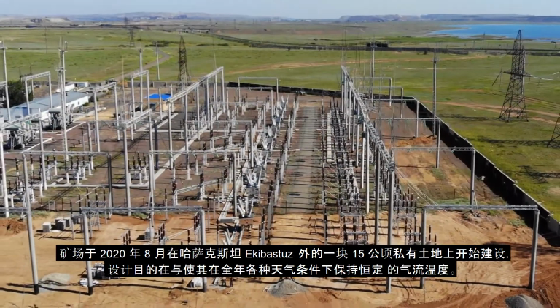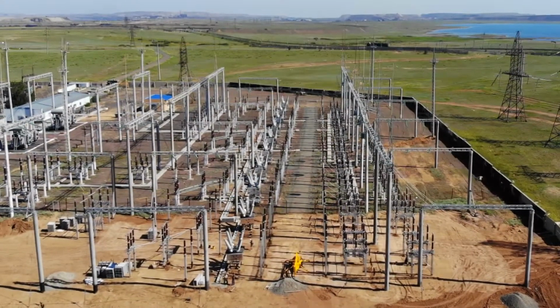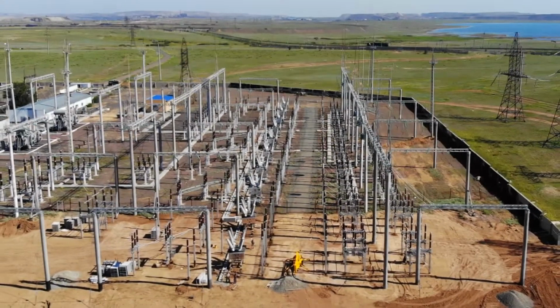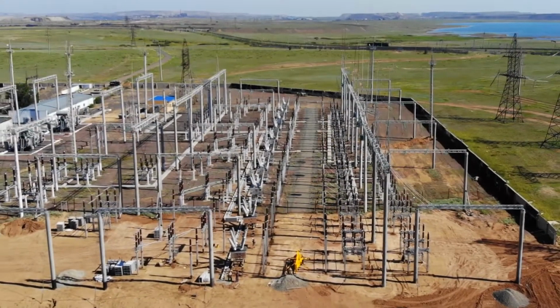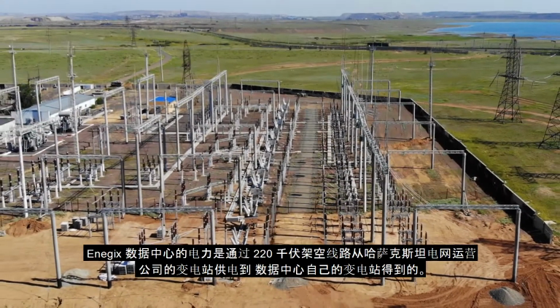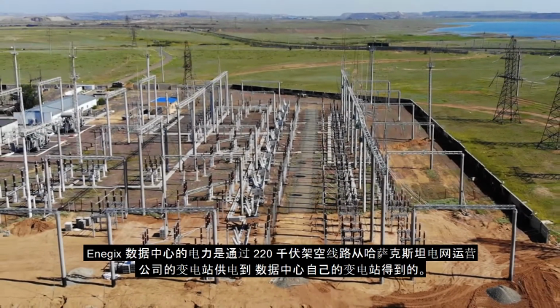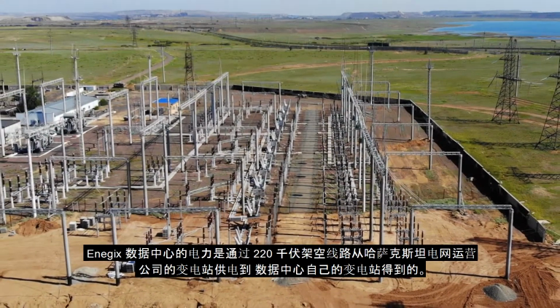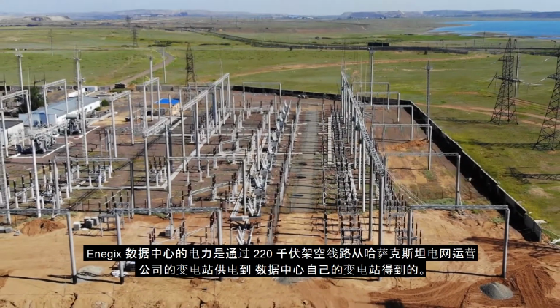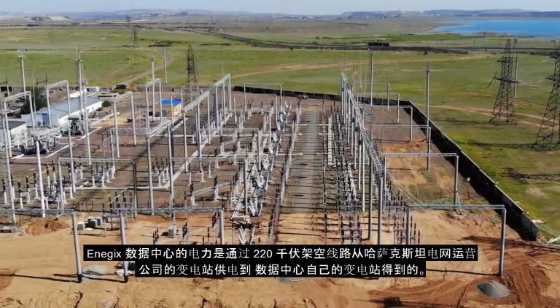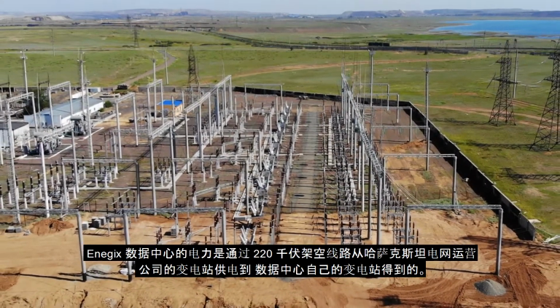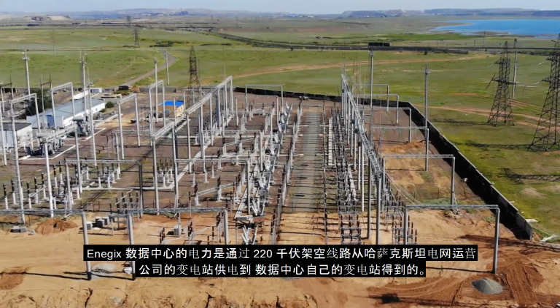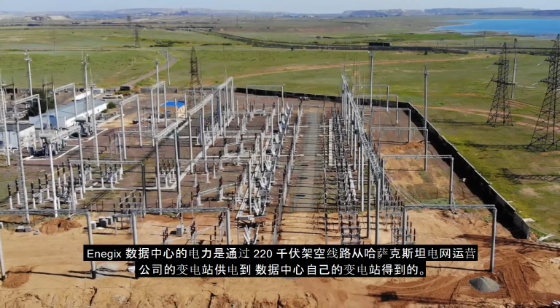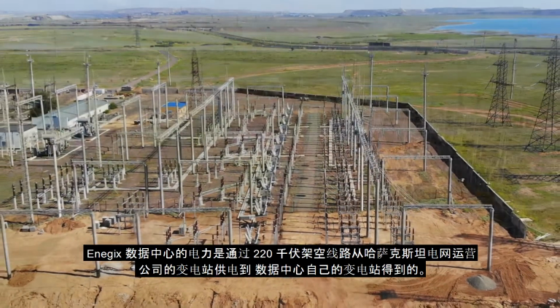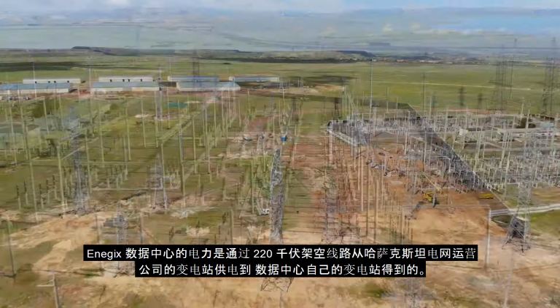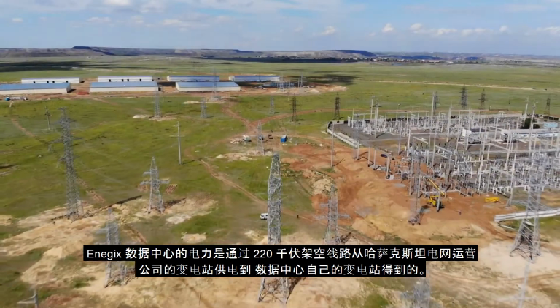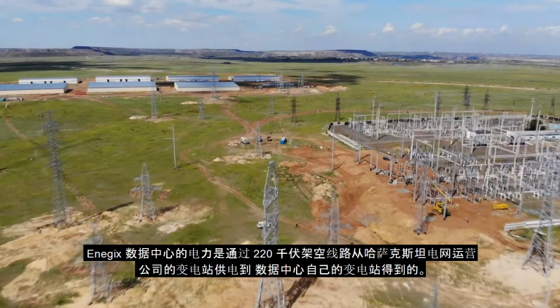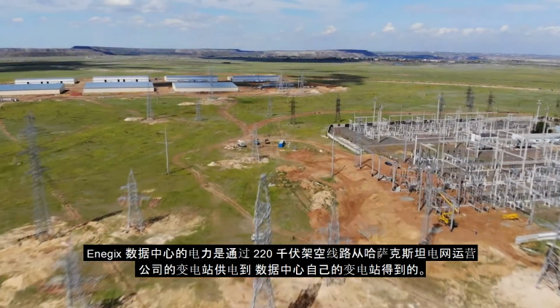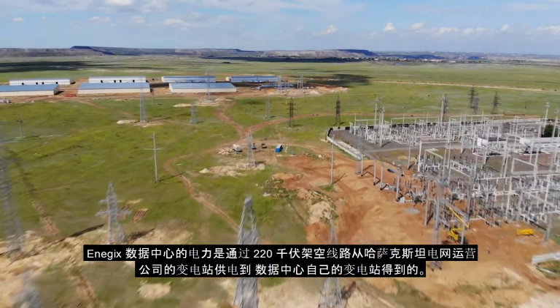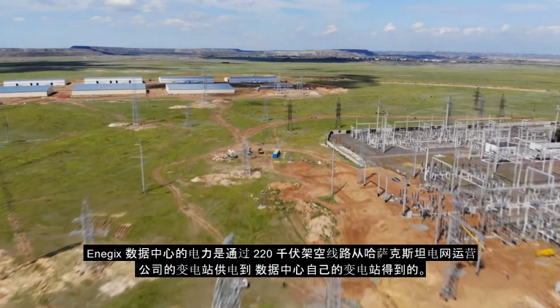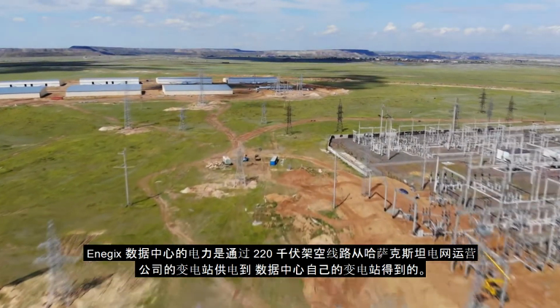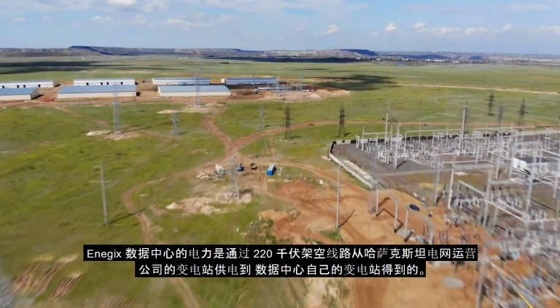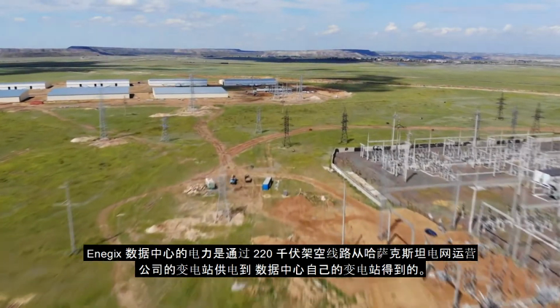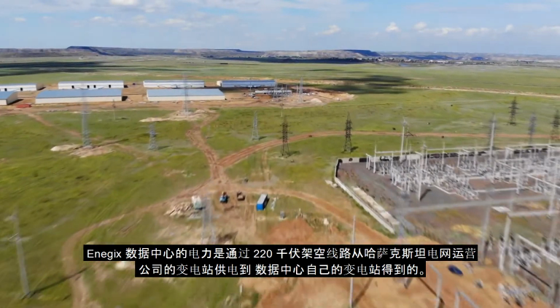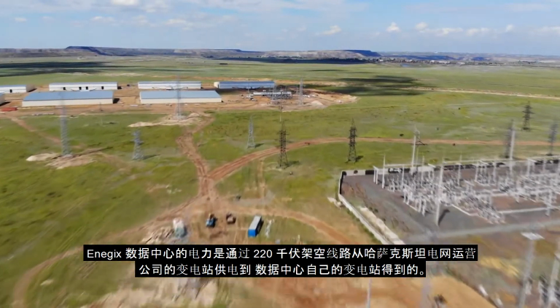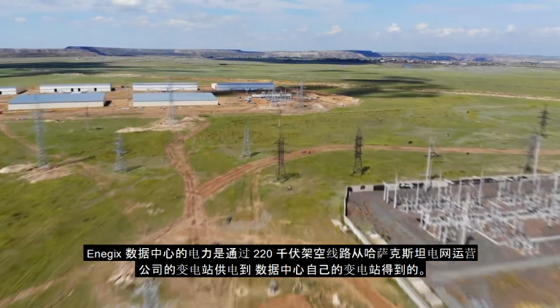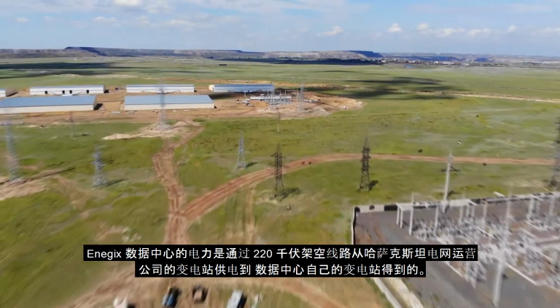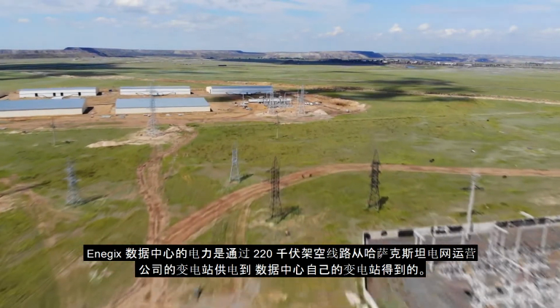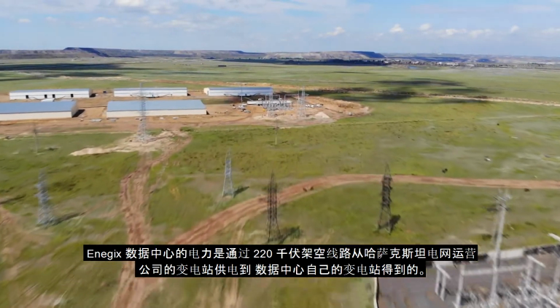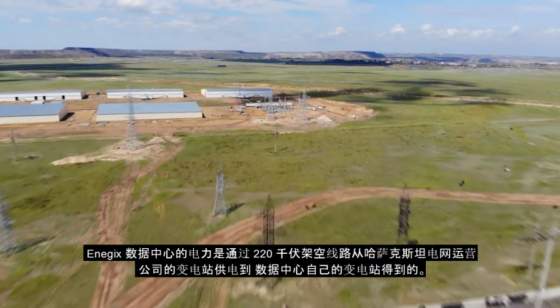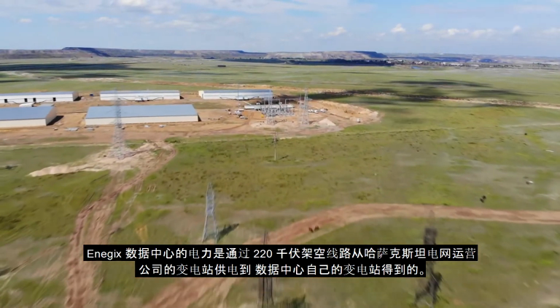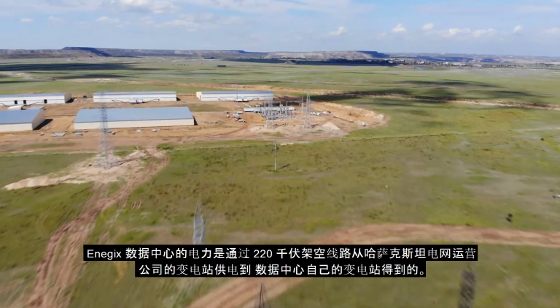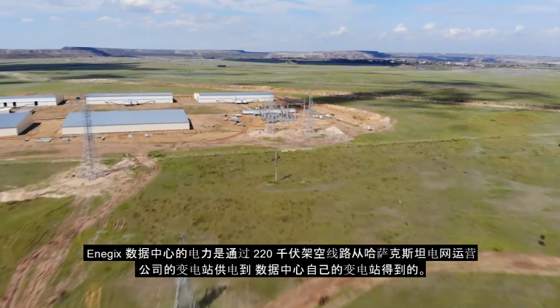Power to the Energex data center is supplied from the Kazakhstan Electric Grid Operating Company's substation by a 220-kilovolt overhead line to the data center's own substation.